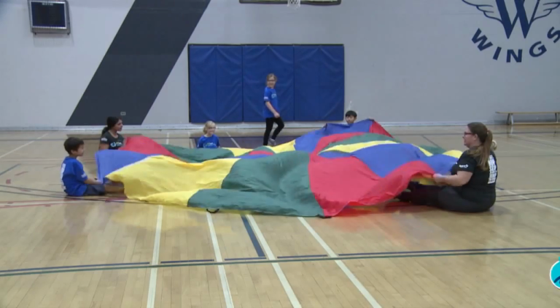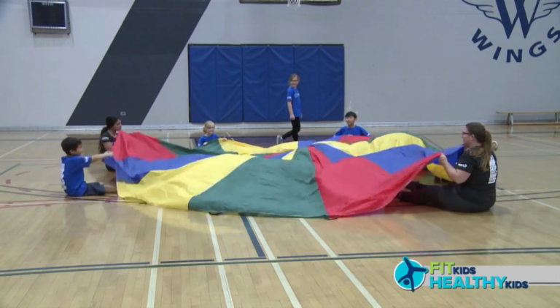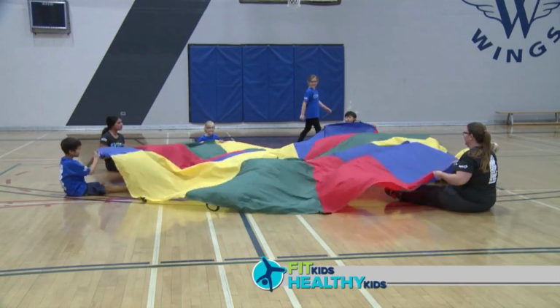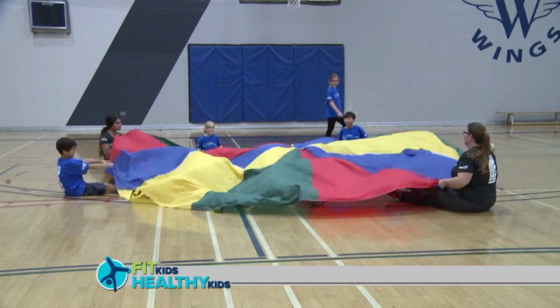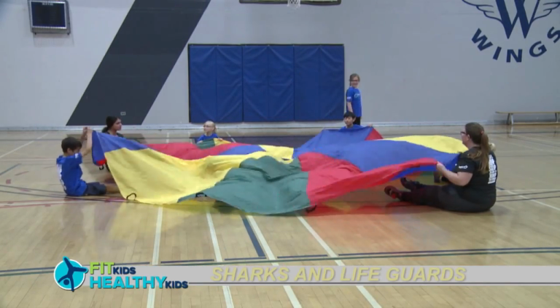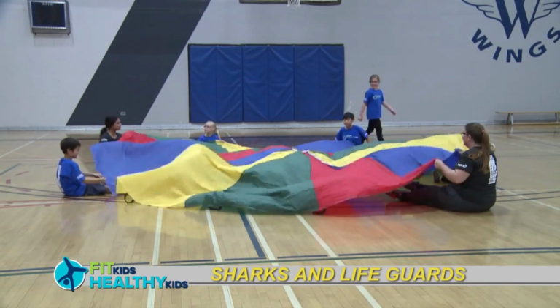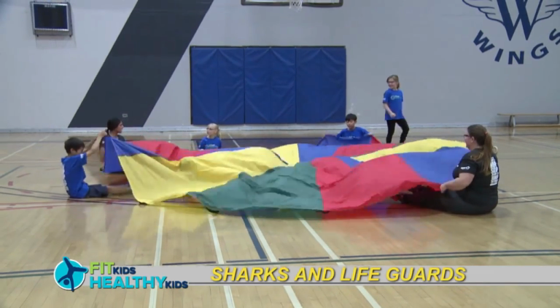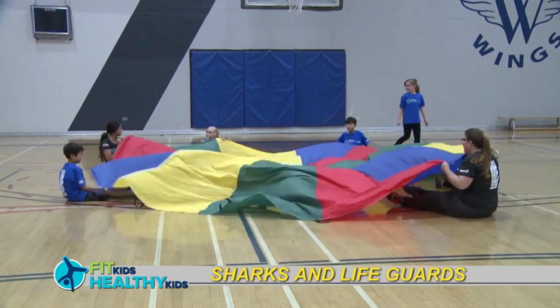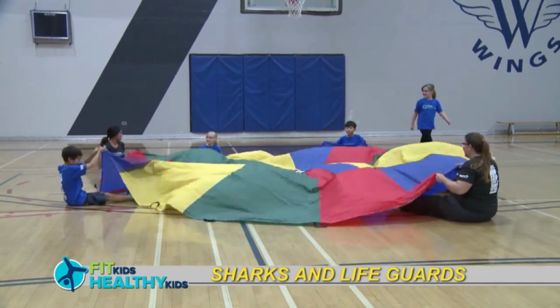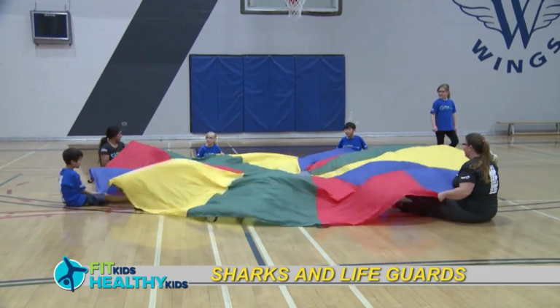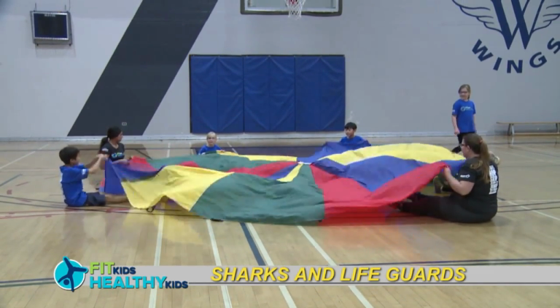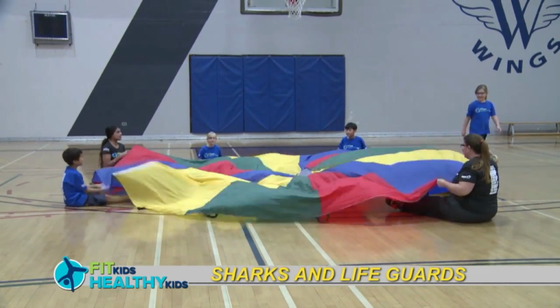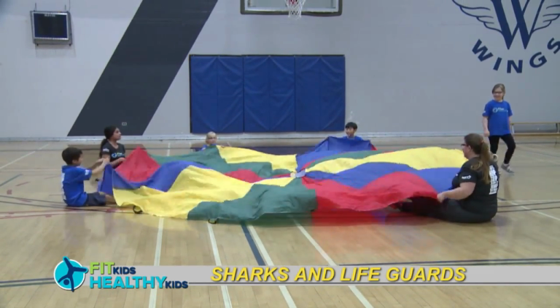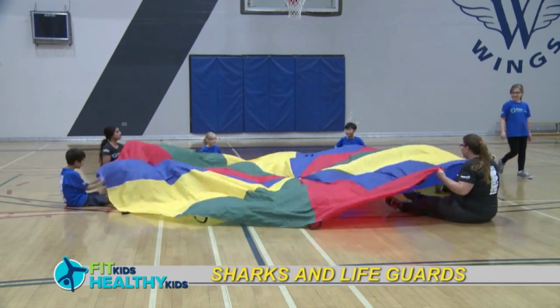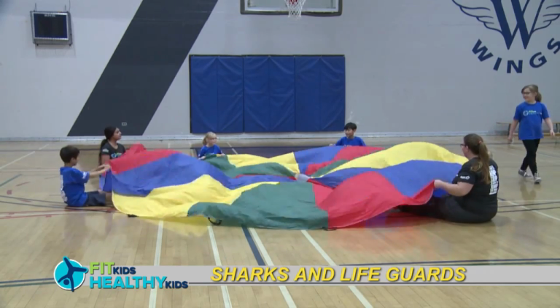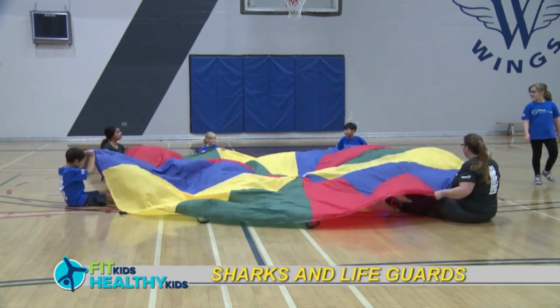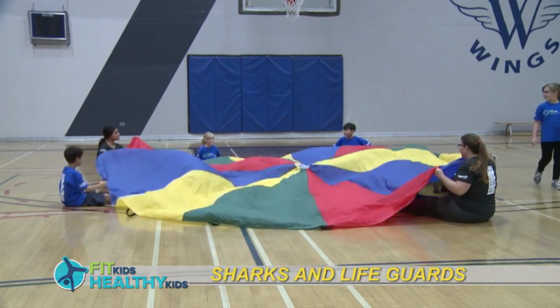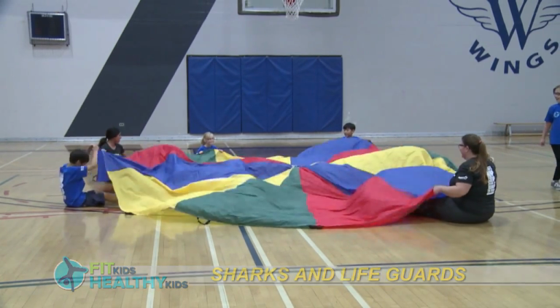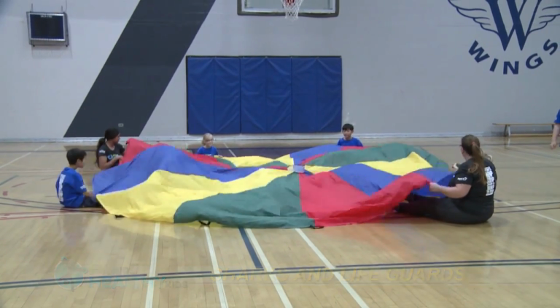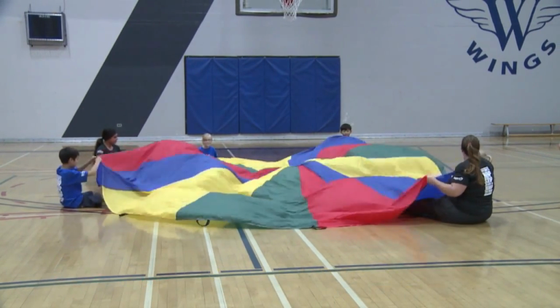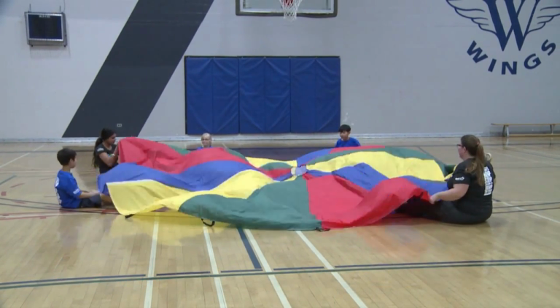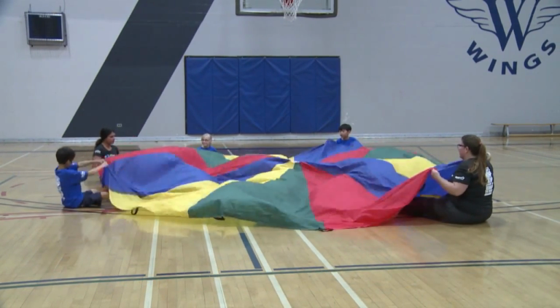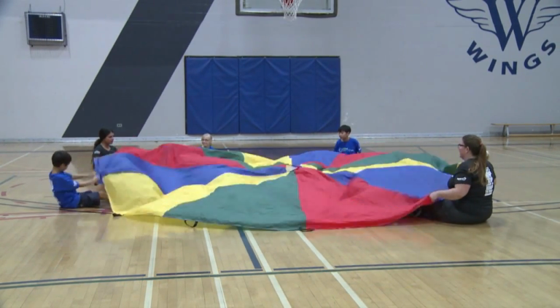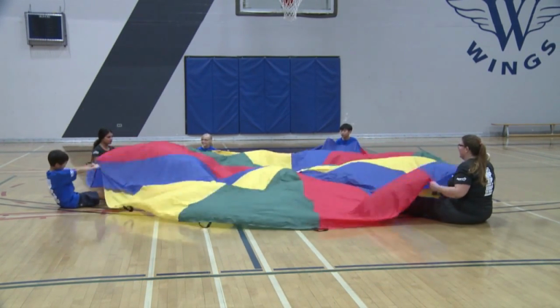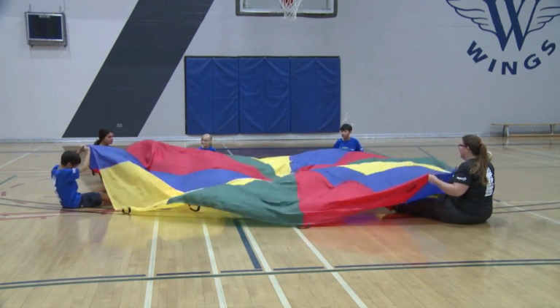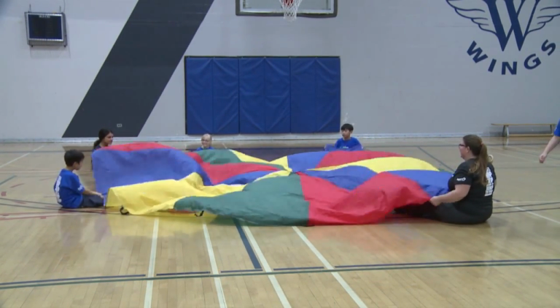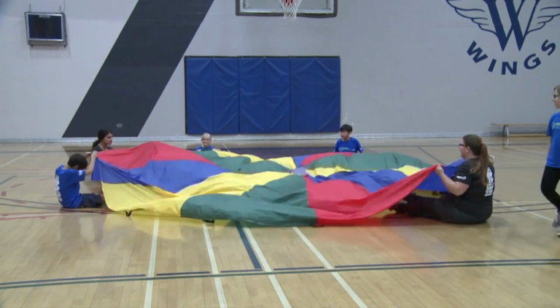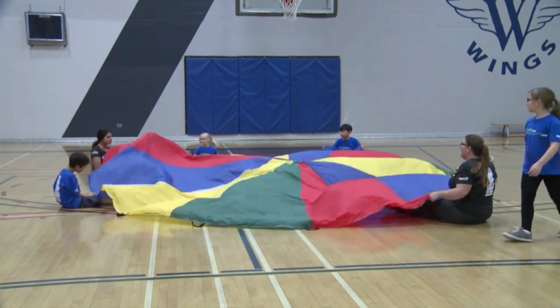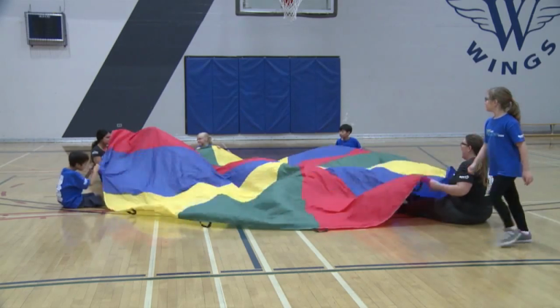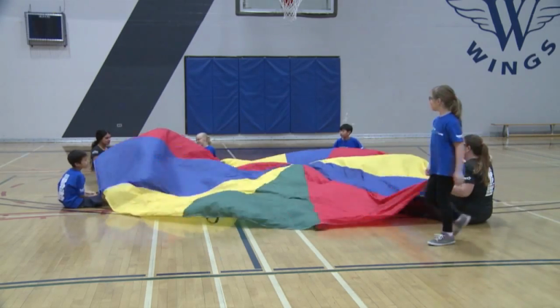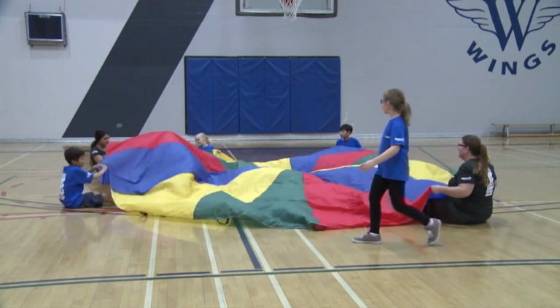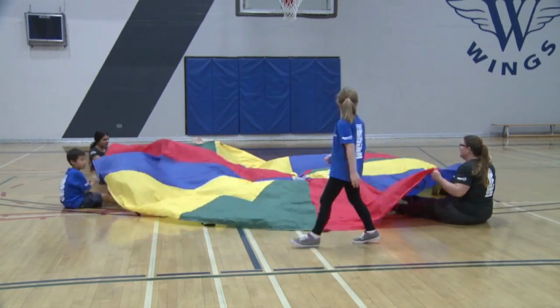Sharks and Lifeguards is a great parachute game. Children sit on the ground with their legs straight out under the parachute, making waves with their arm motions. These are the swimmers.